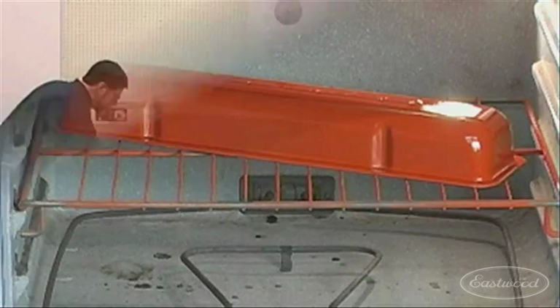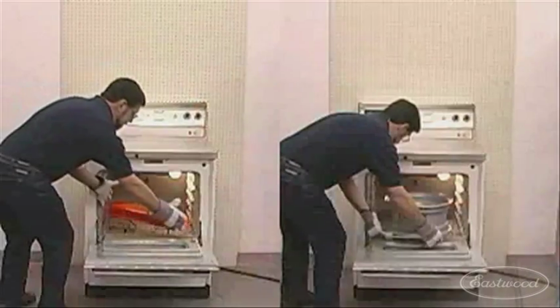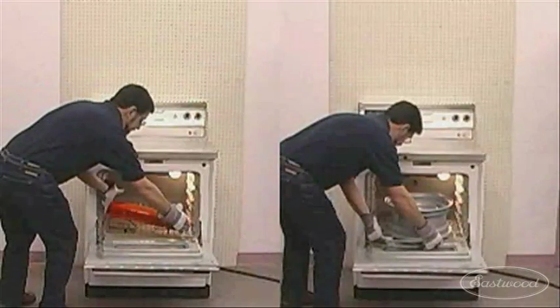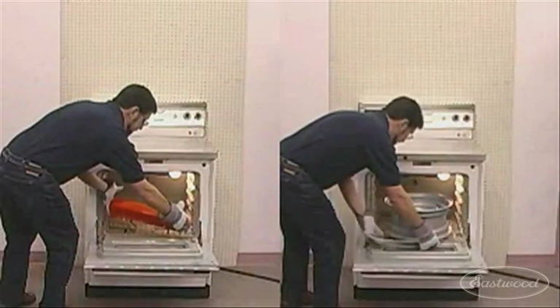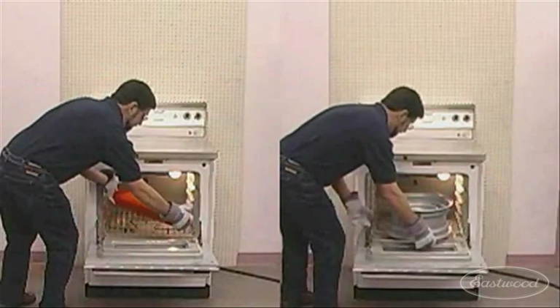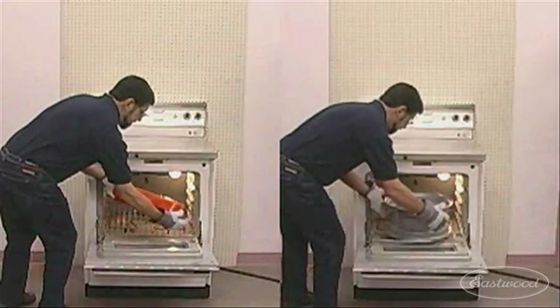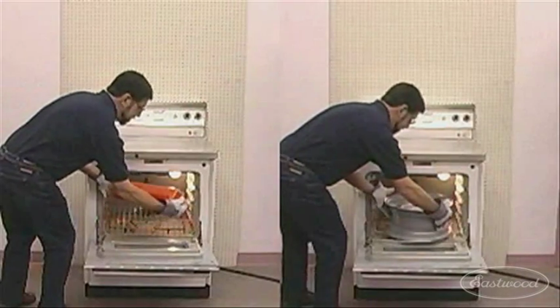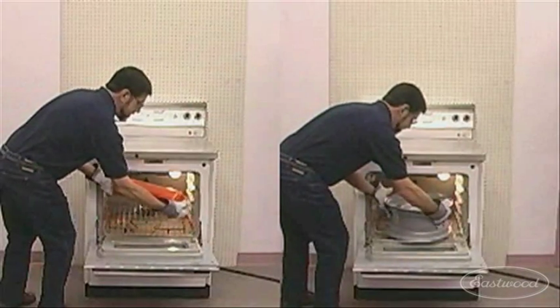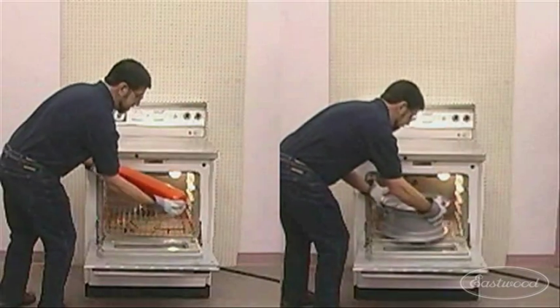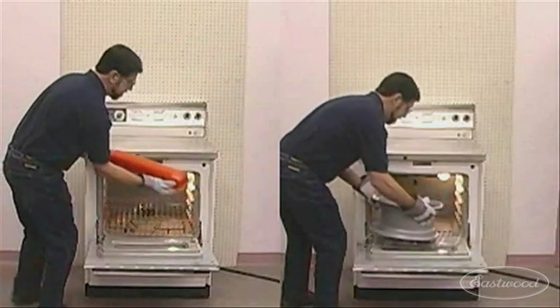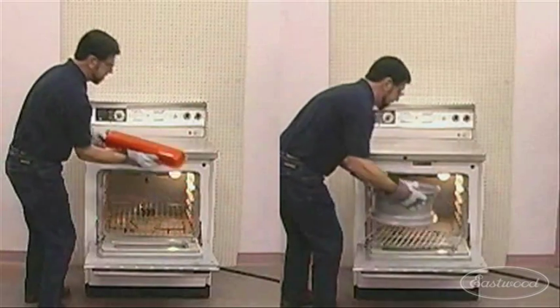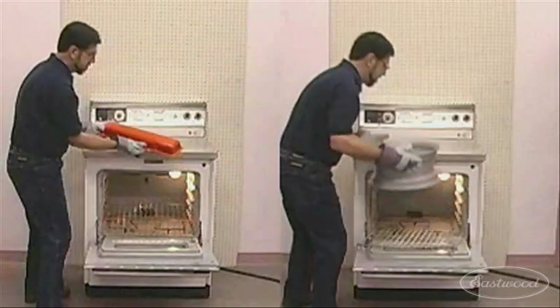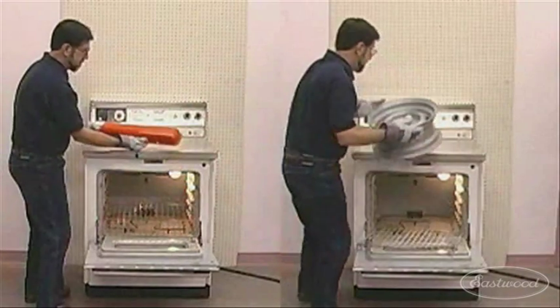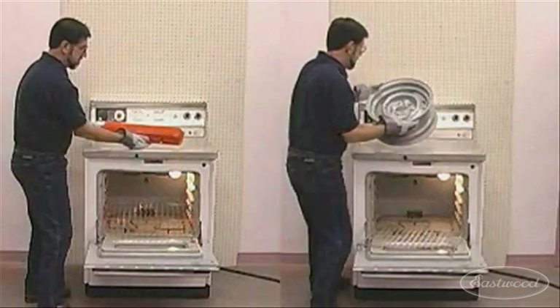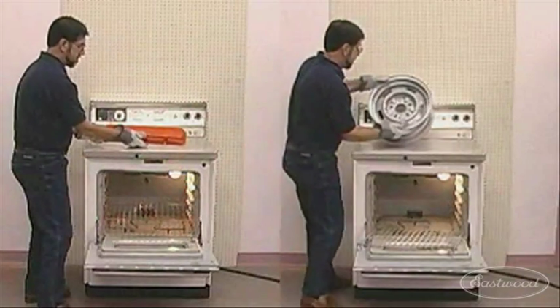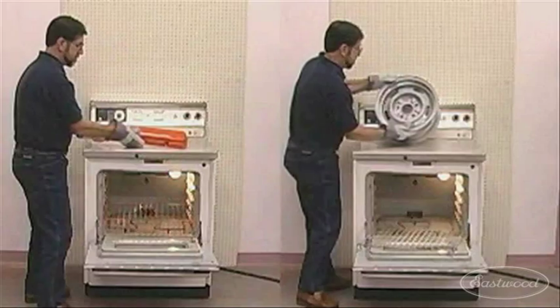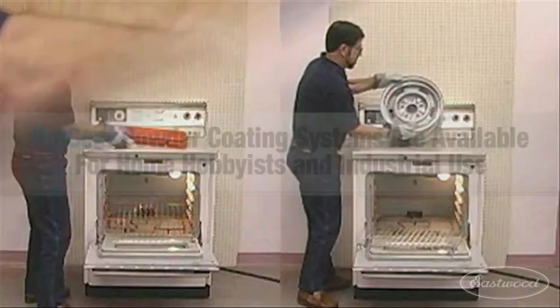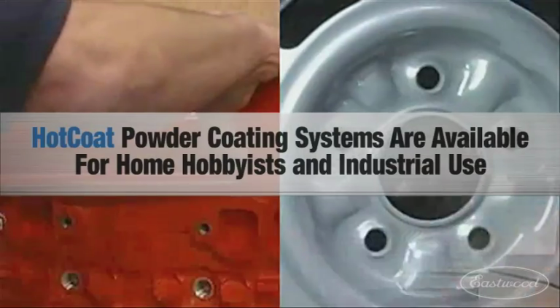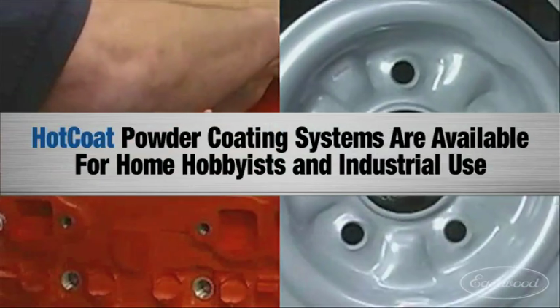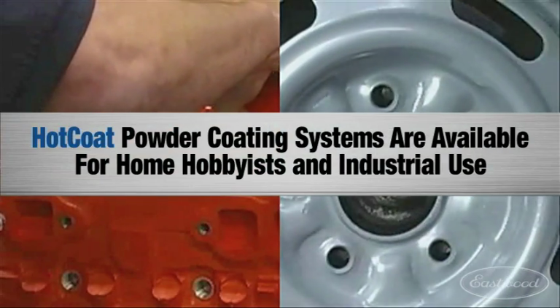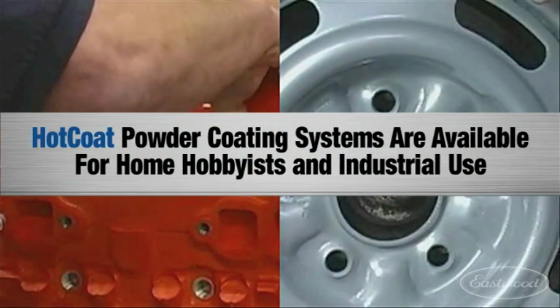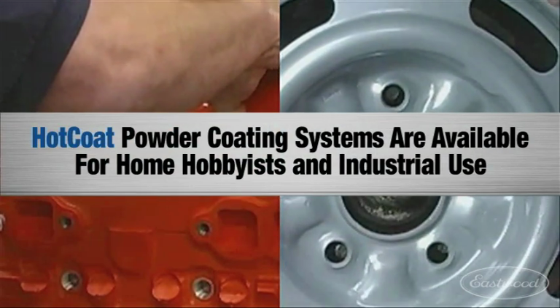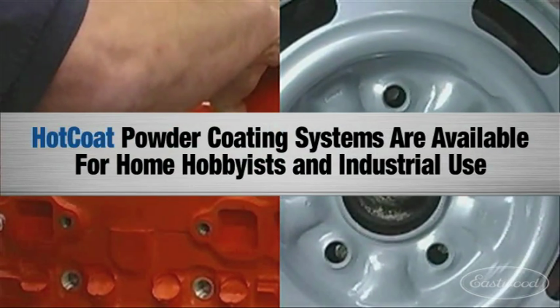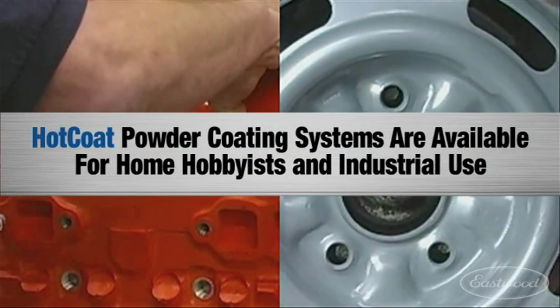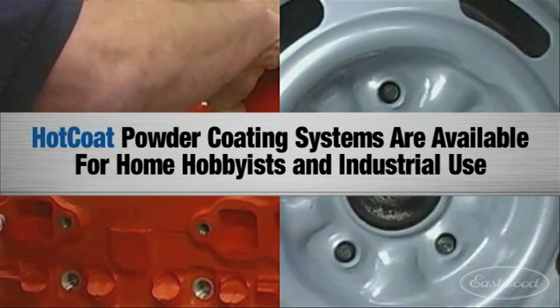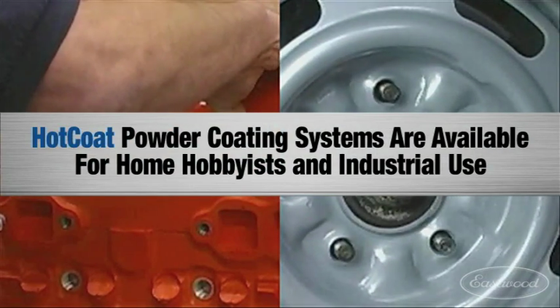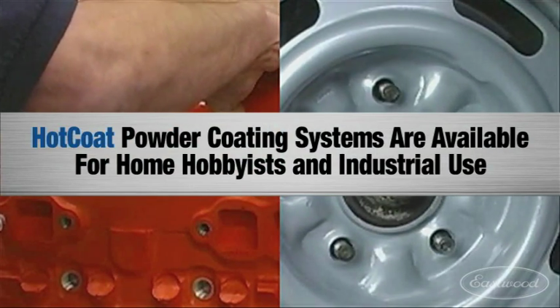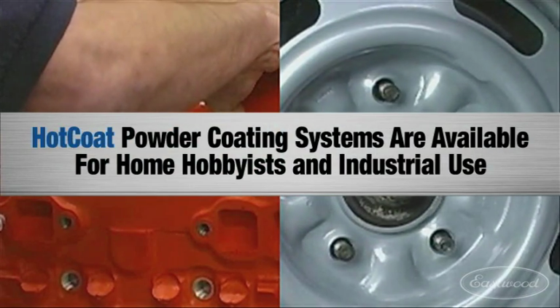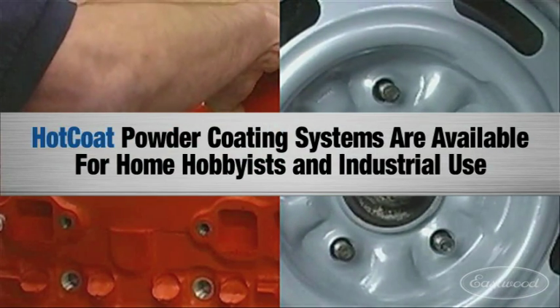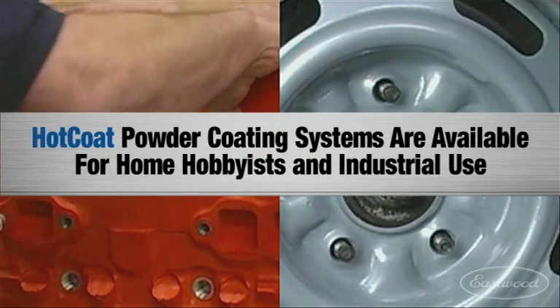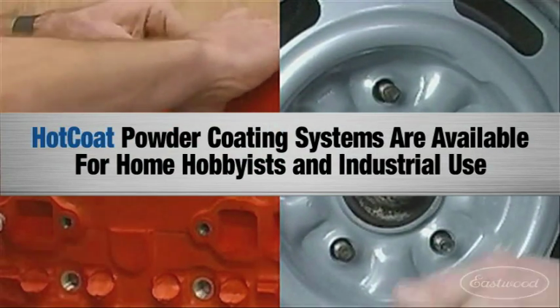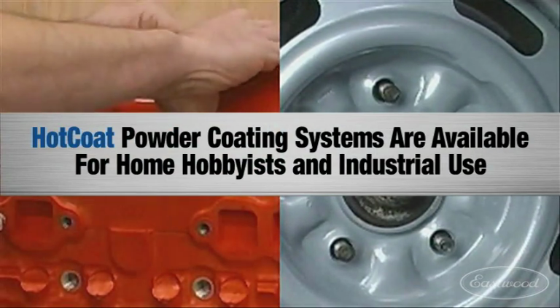Once the part has cooled, it is ready to use. You may wish to apply a clear top coat over the powder finish in order to enhance the durability and depth of the finish.